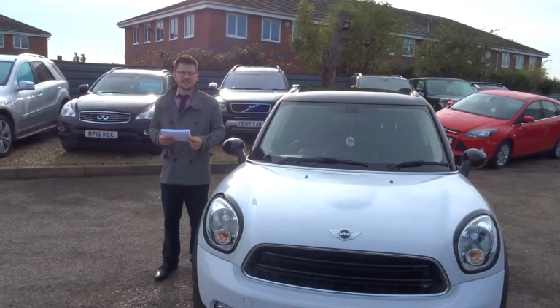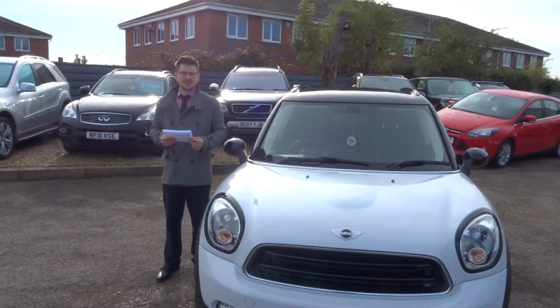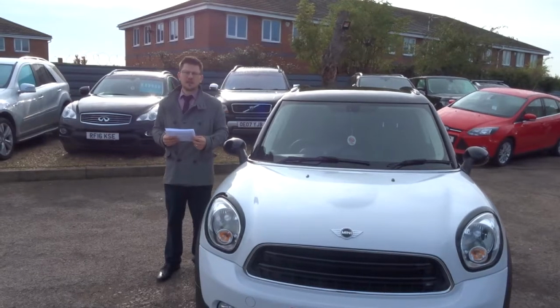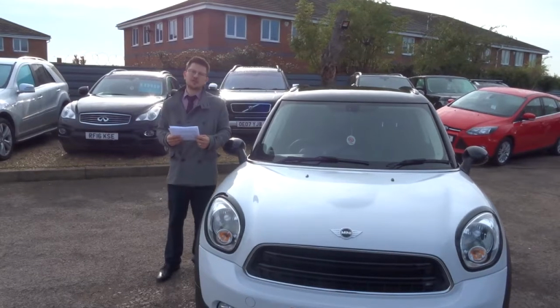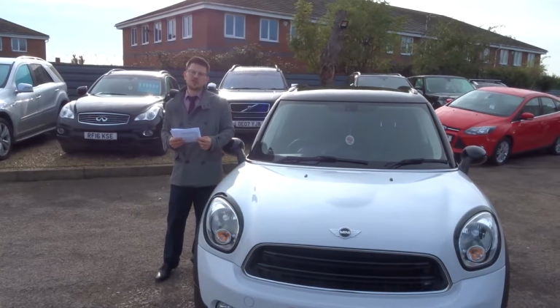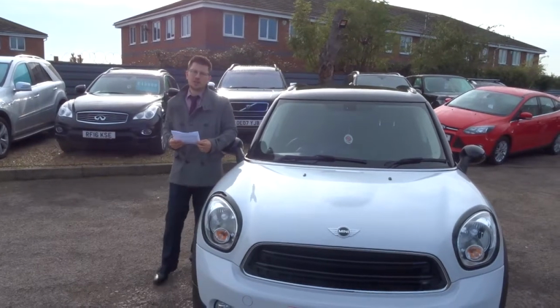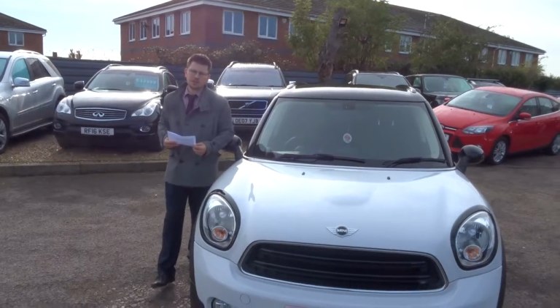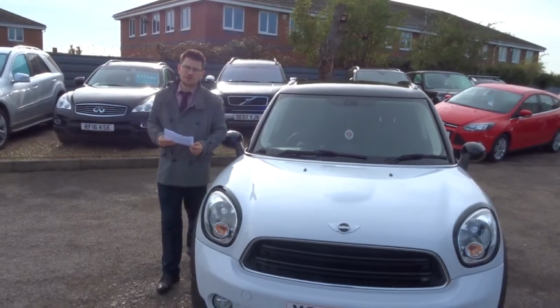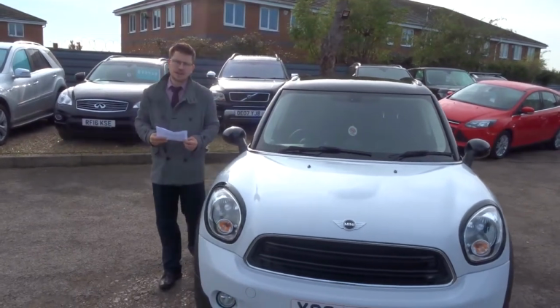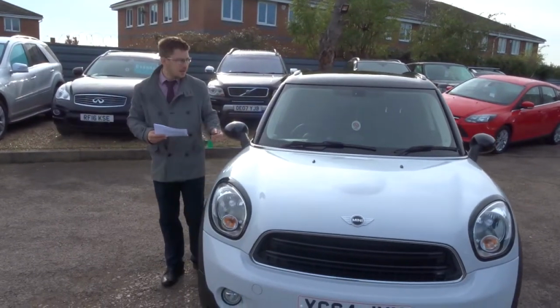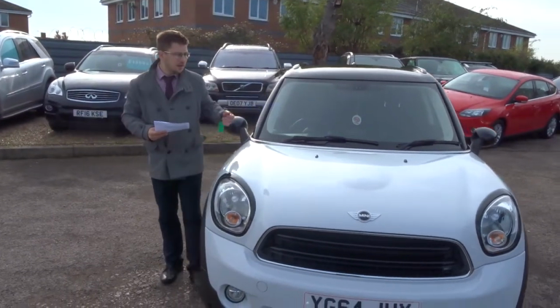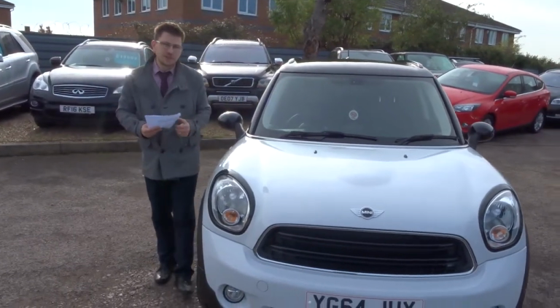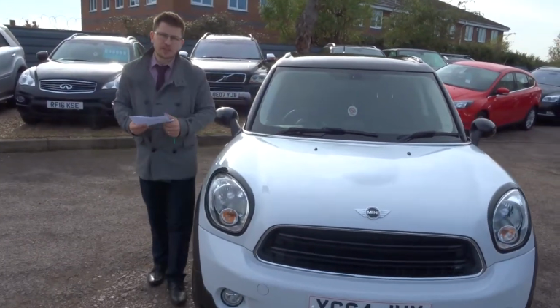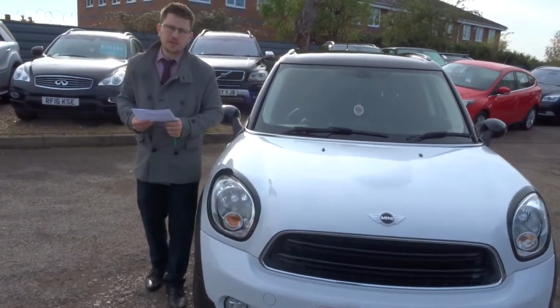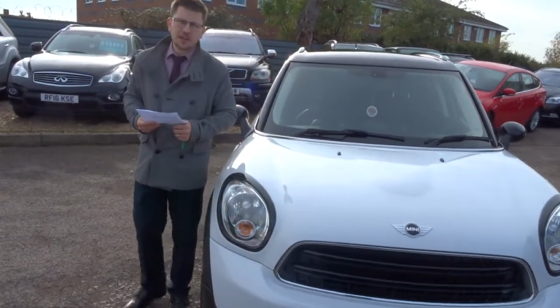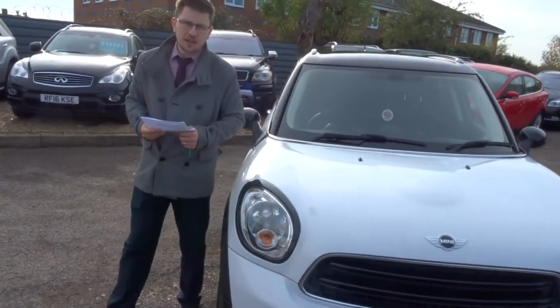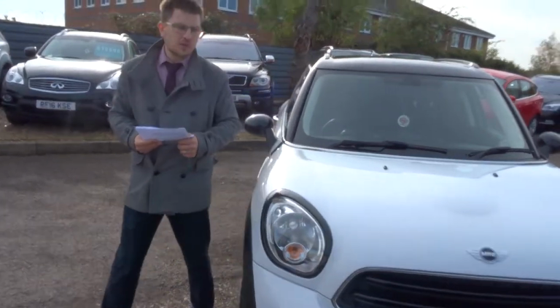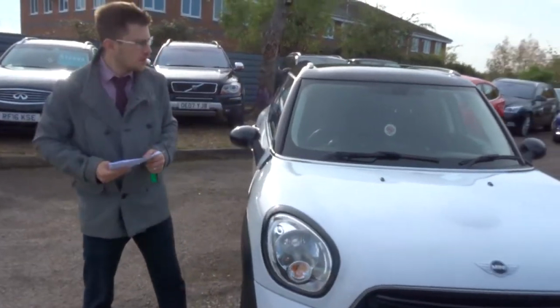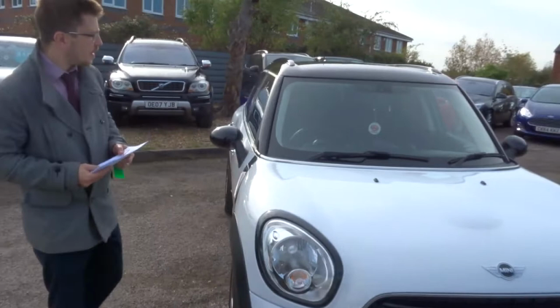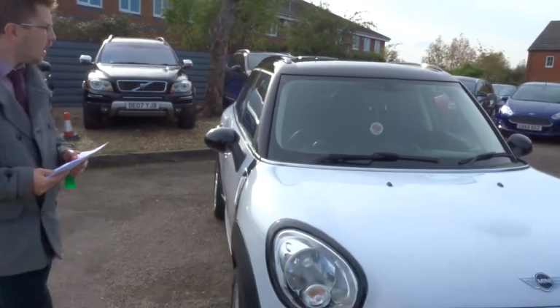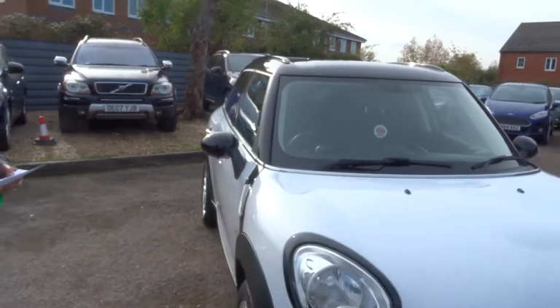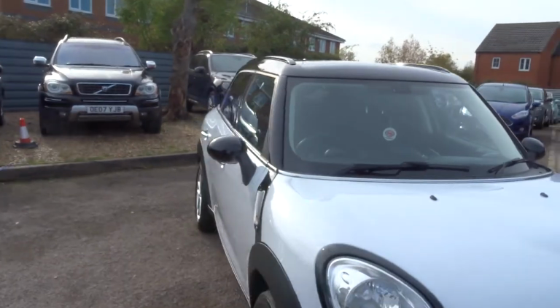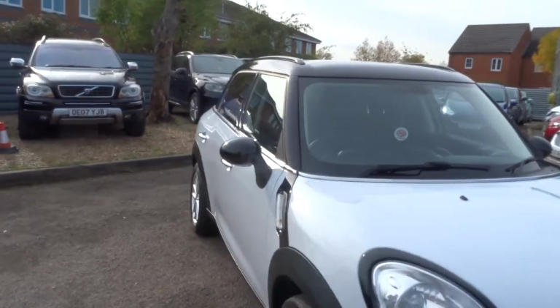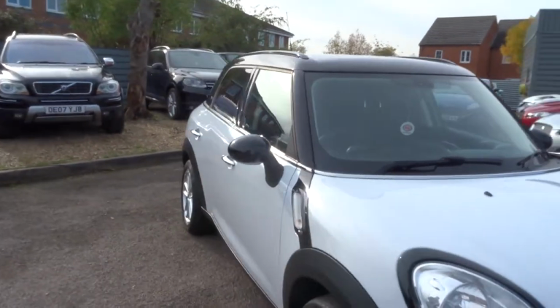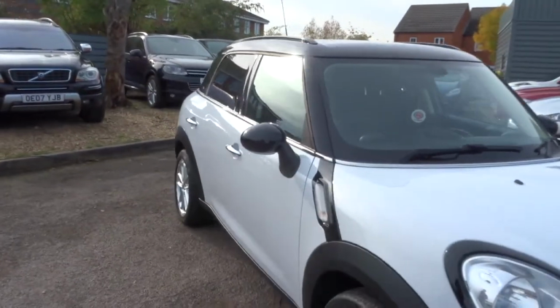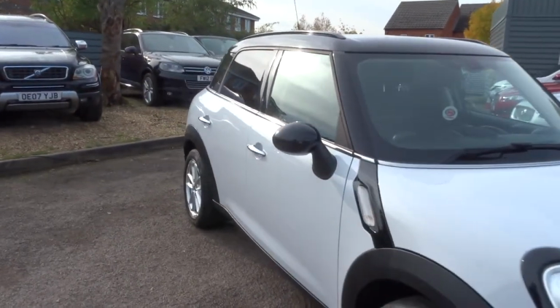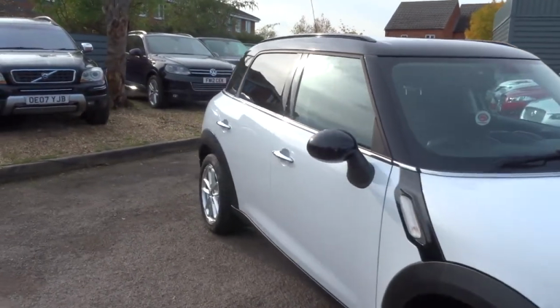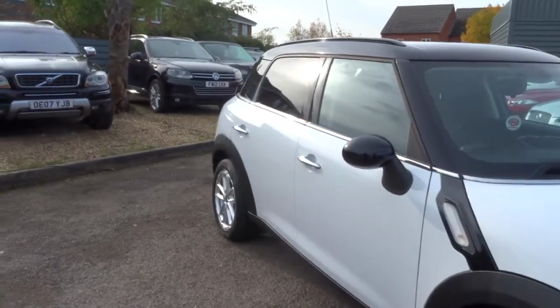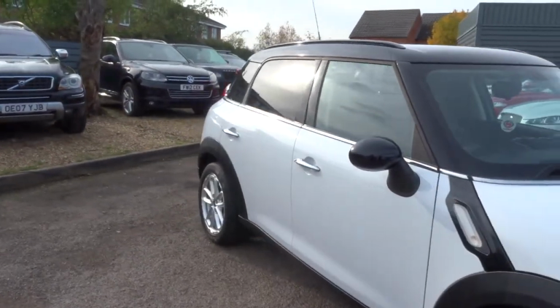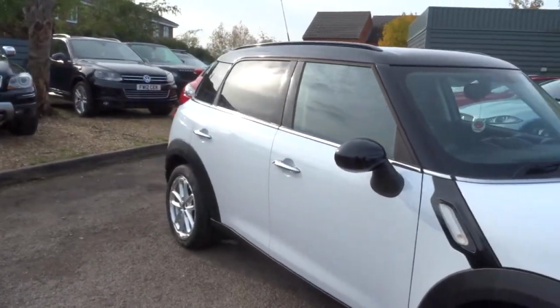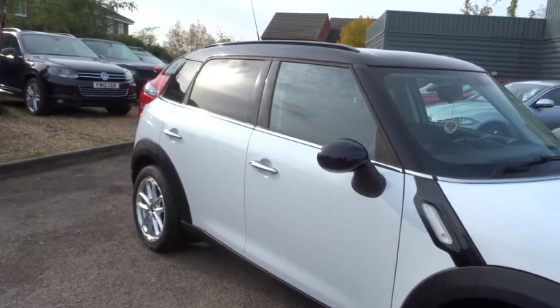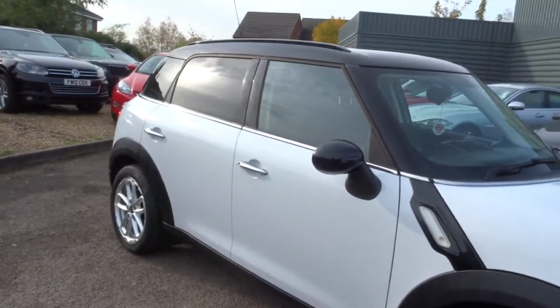Welcome to Country Car, my name is Tom. Here we have a lovely Countryman. I'm going to give you a walk around the car and show you a few of the features and the general condition of it.